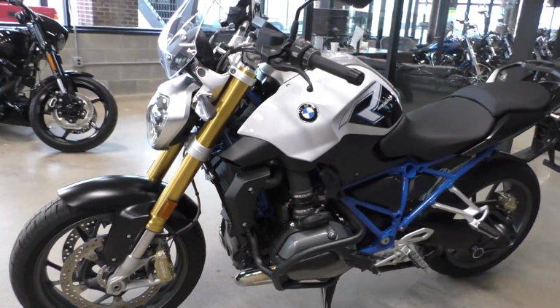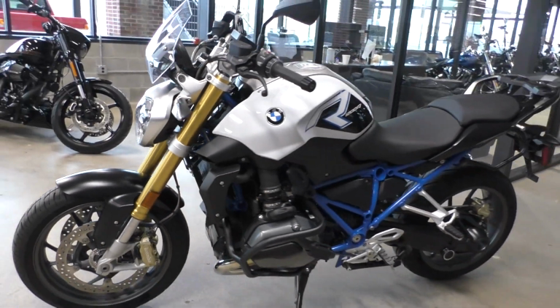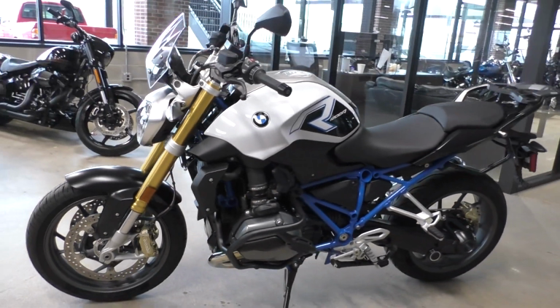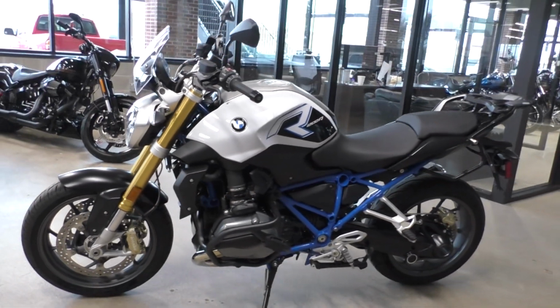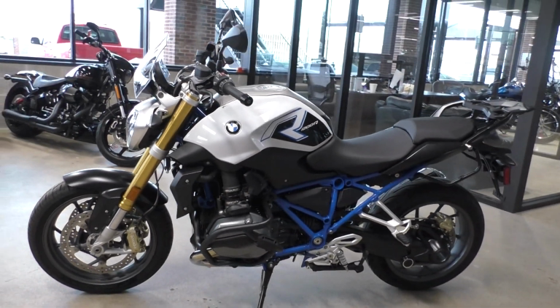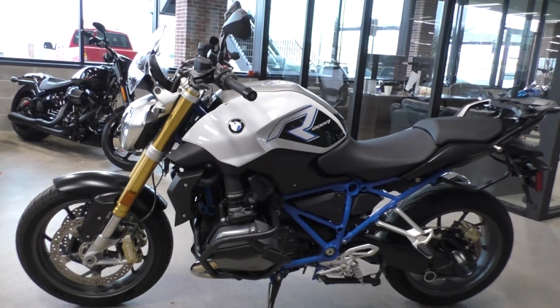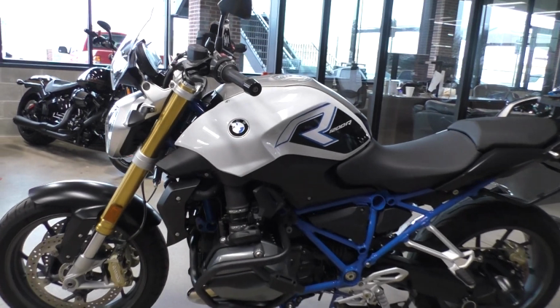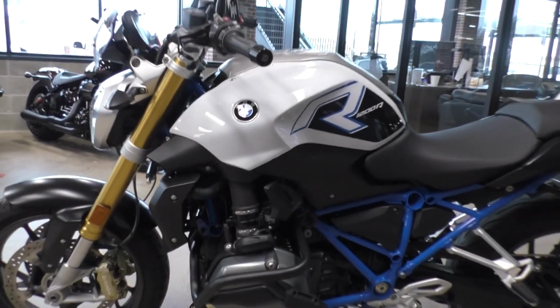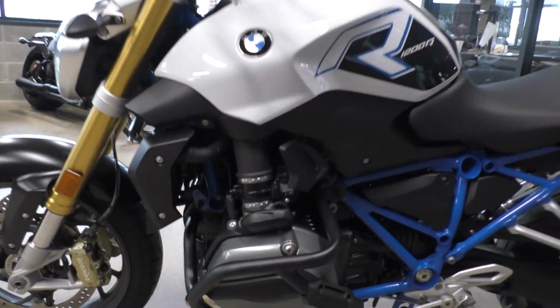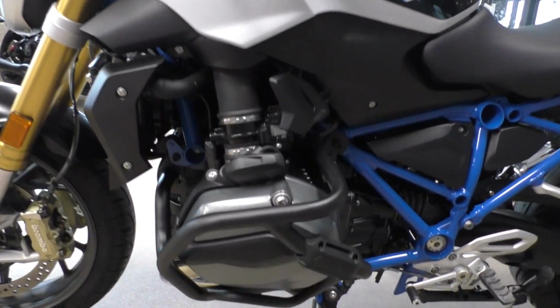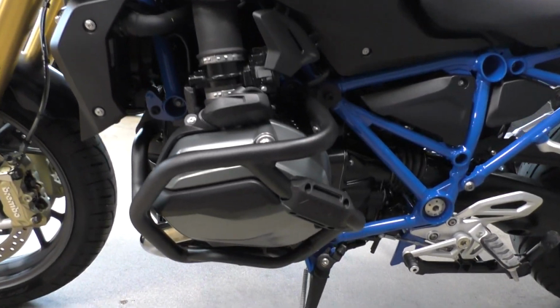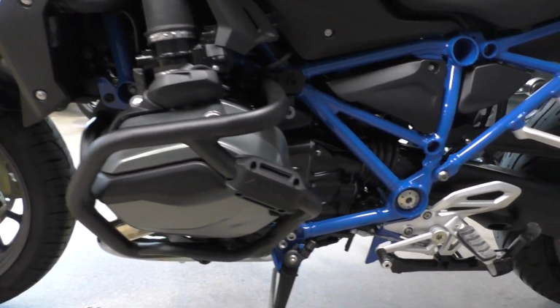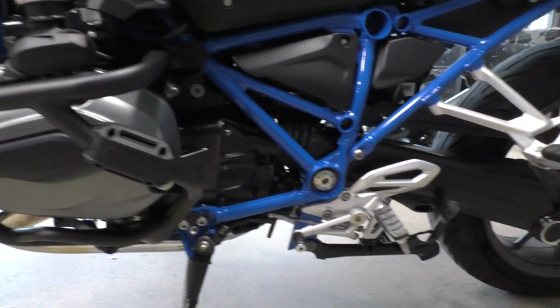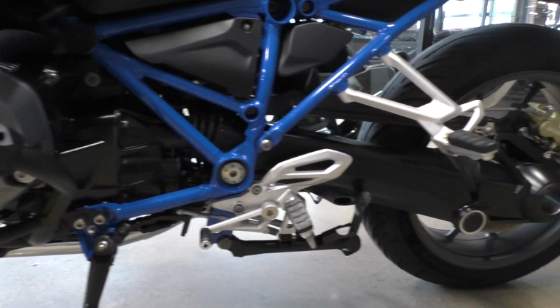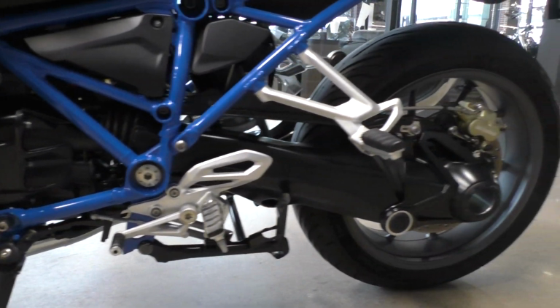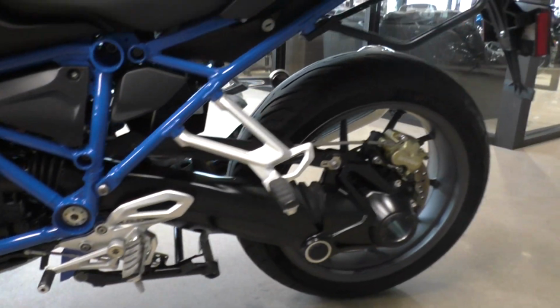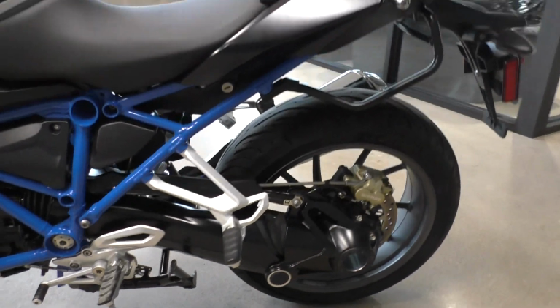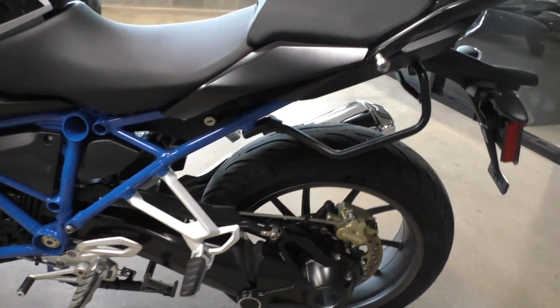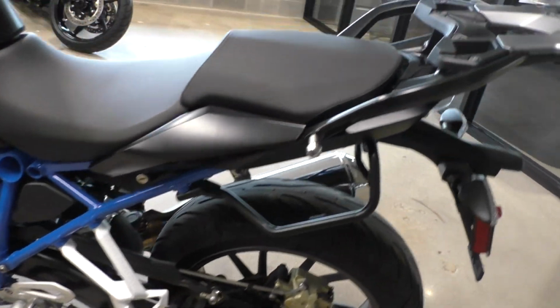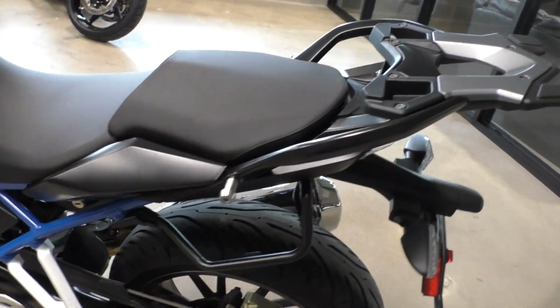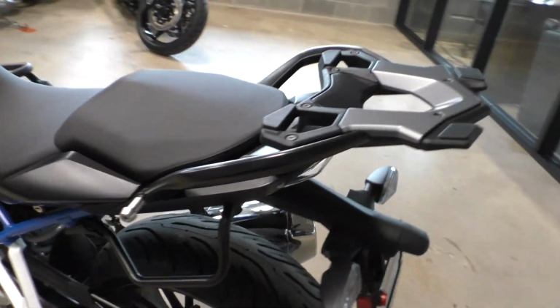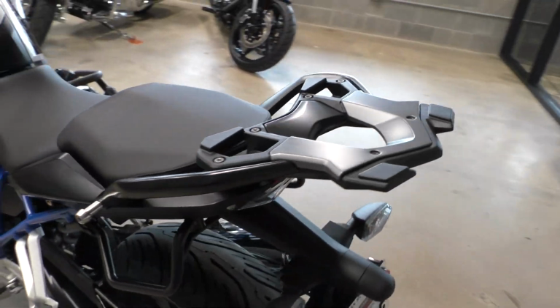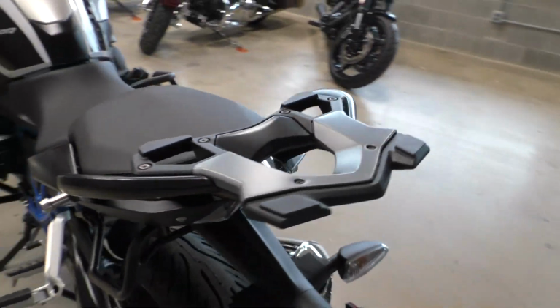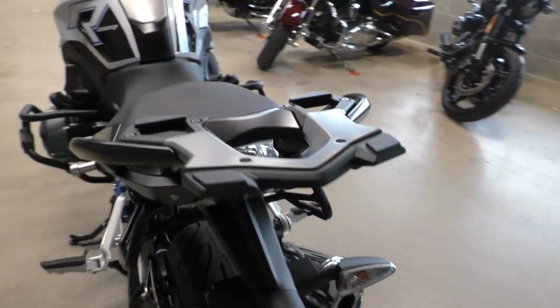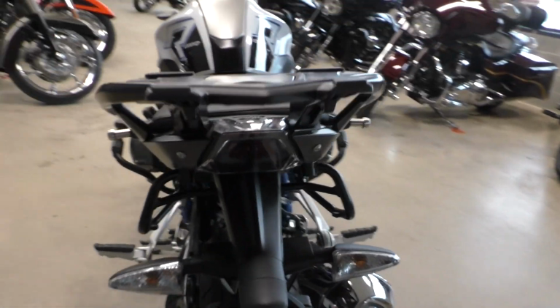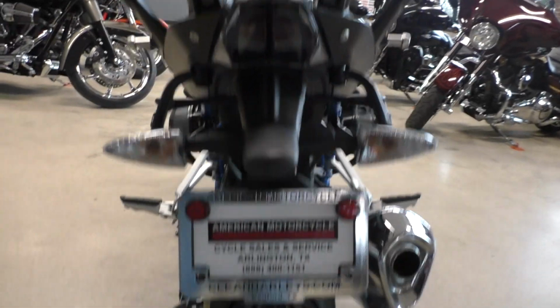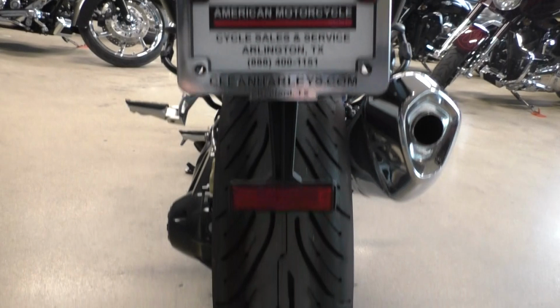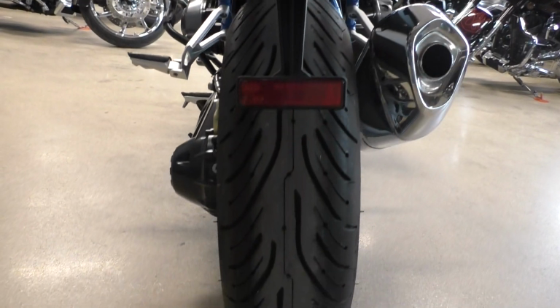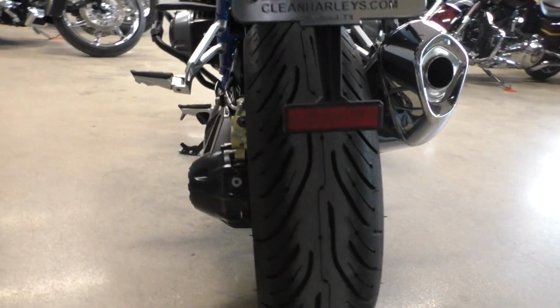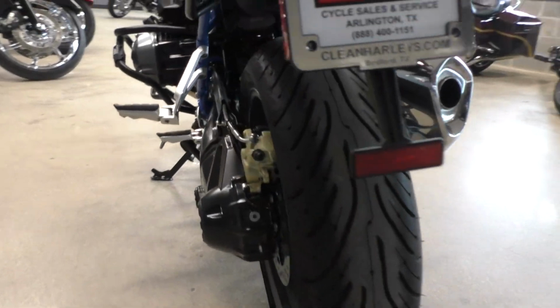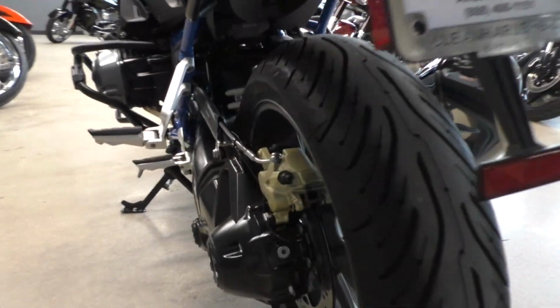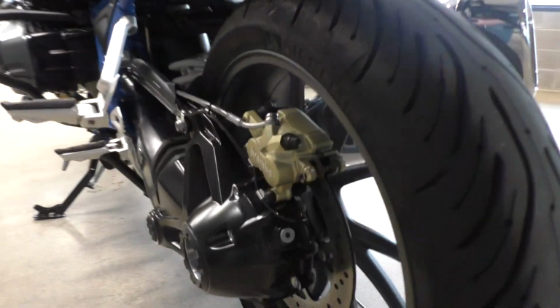It is one of our certified pre-owned motorcycles. It's been through our 32-point pre-delivery inspection — we test rode it, made sure everything was working correctly, and gave it a professional detail. Rear tire's good. Shaft drive, pretty low maintenance.